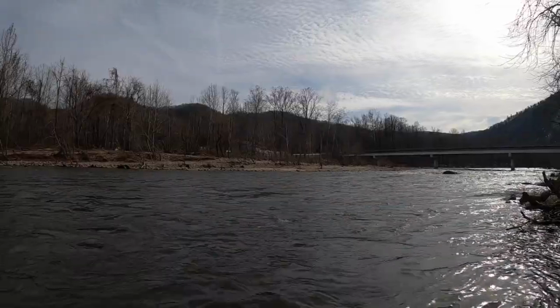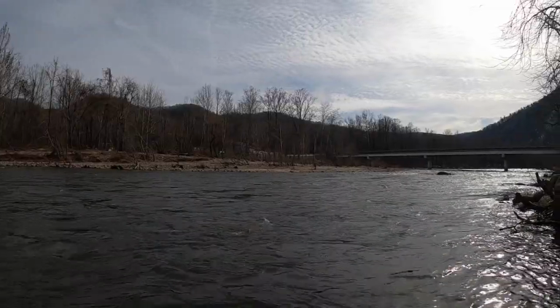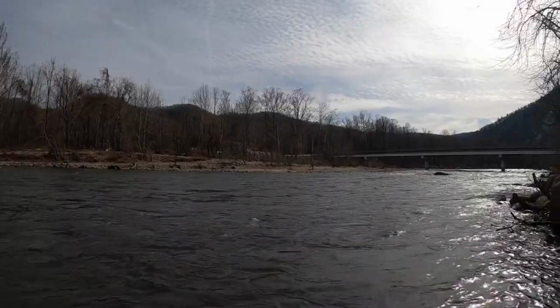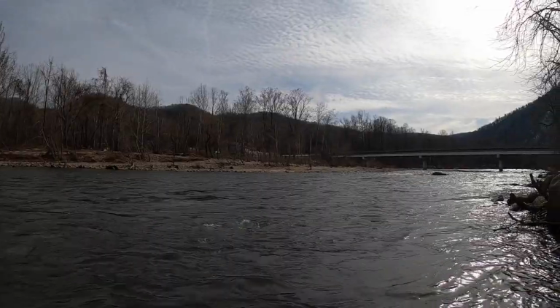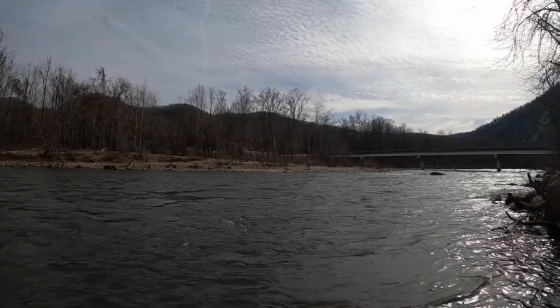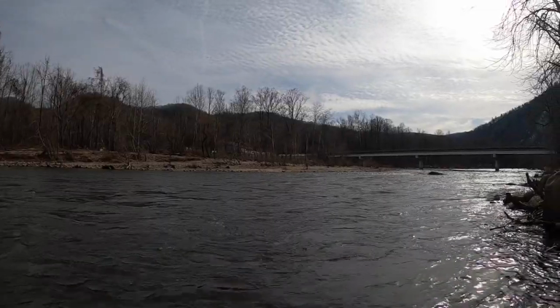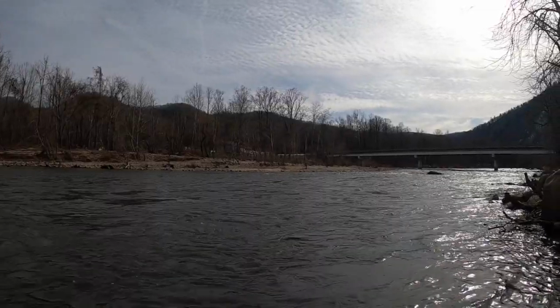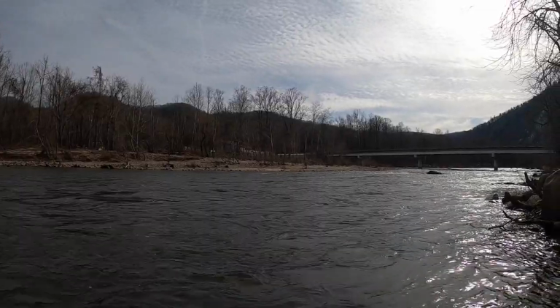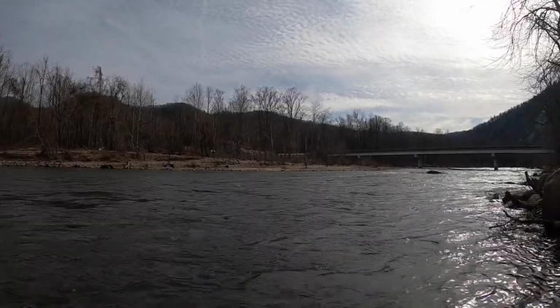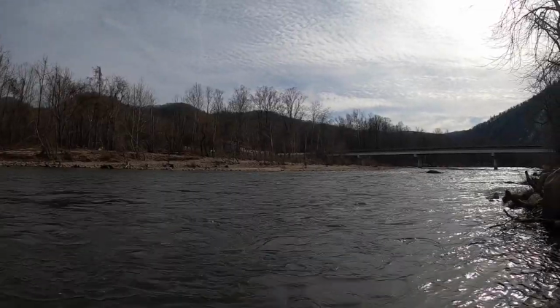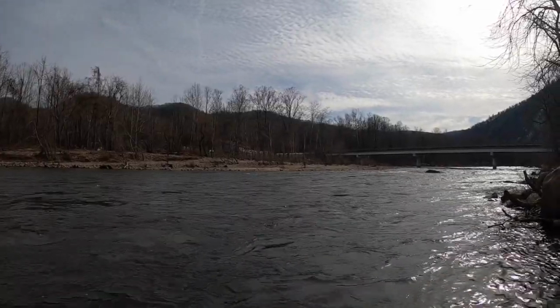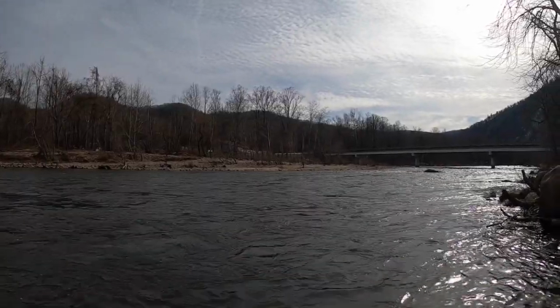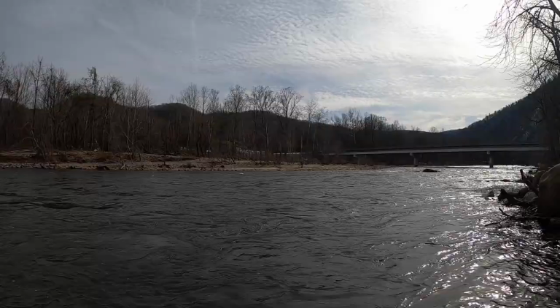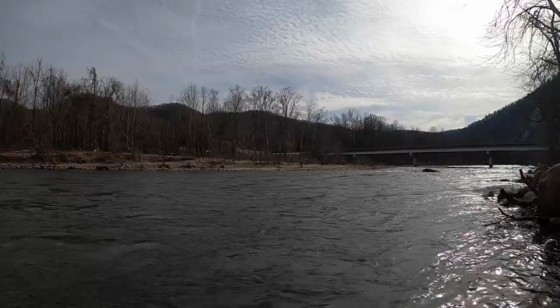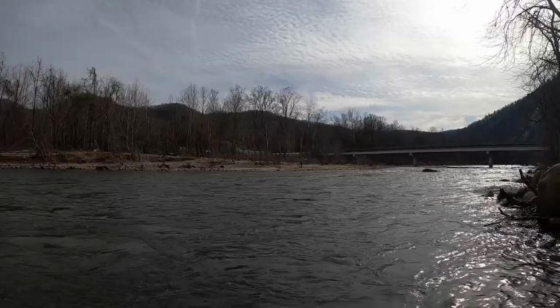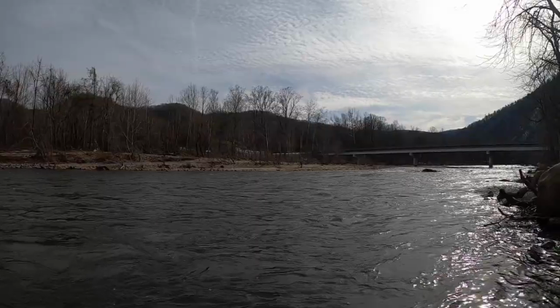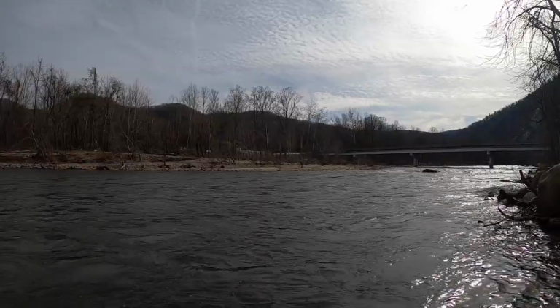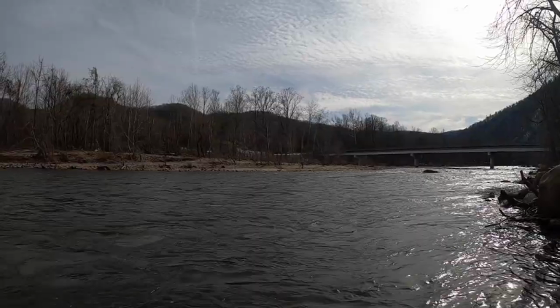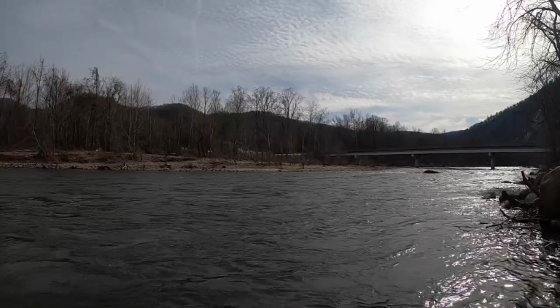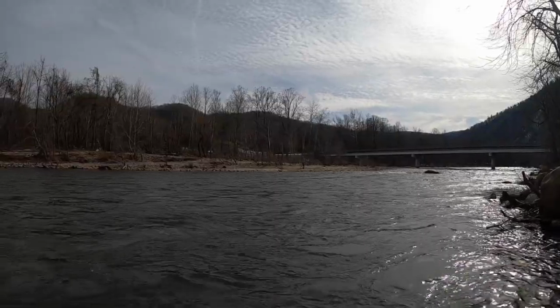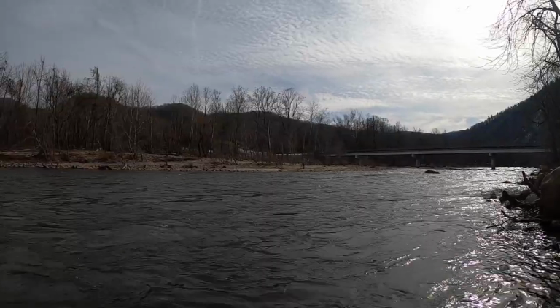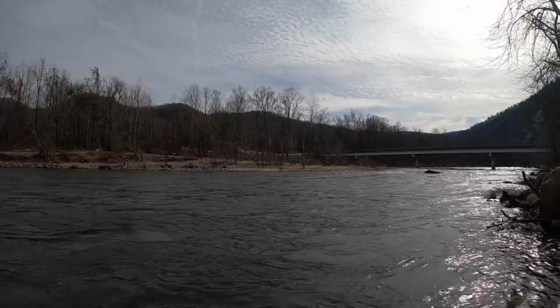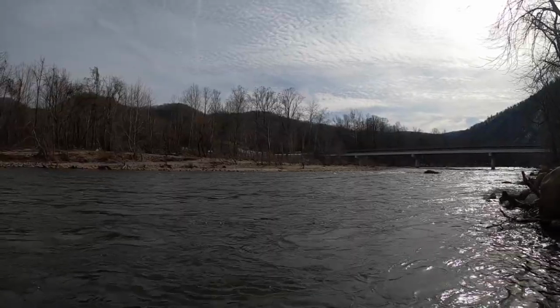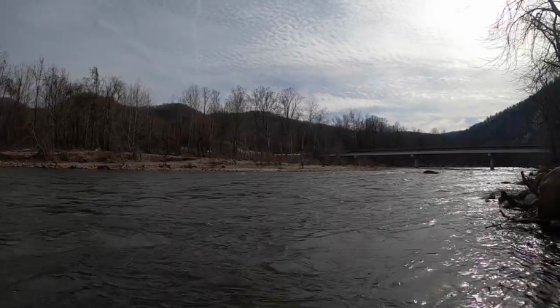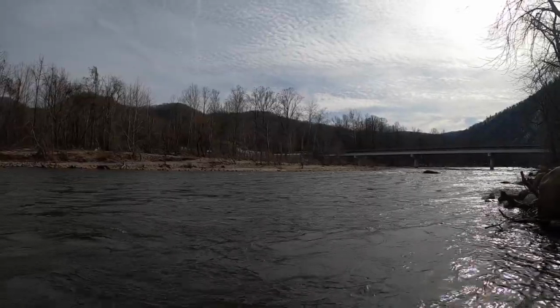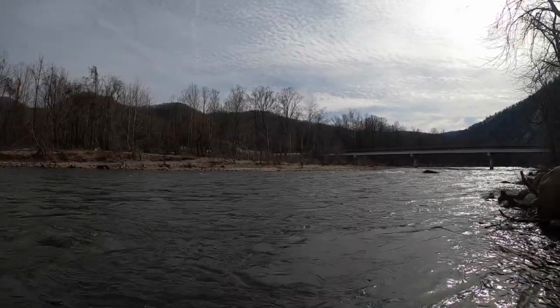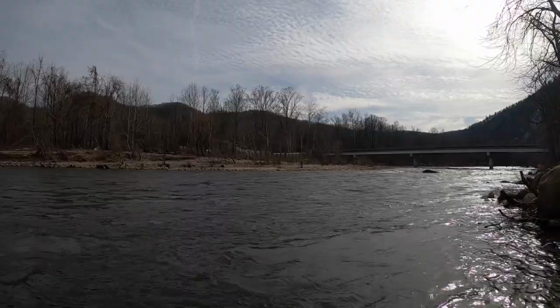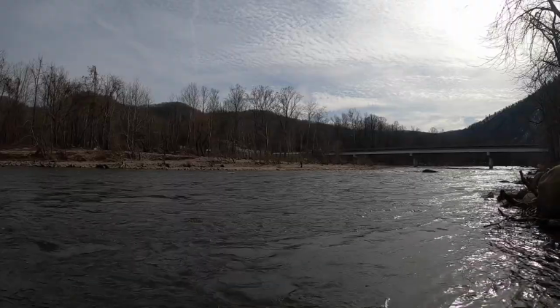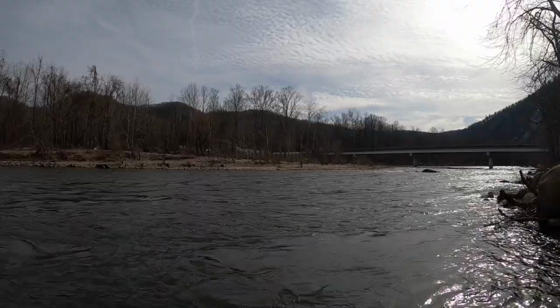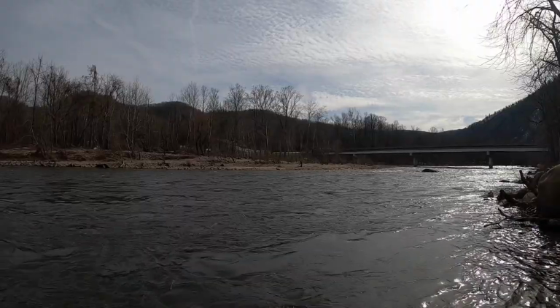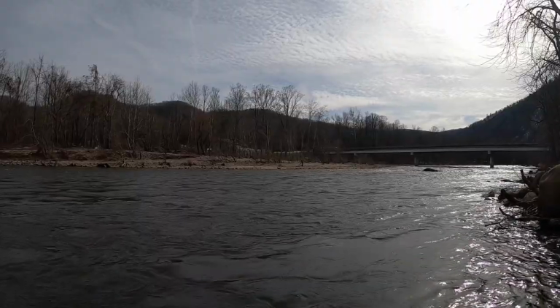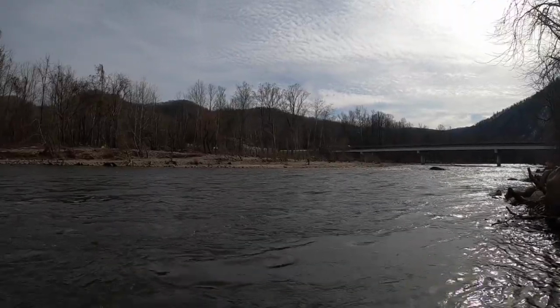We're on the lower Nolichucky River here in Northeast Tennessee. The Nolichucky is one of the region's most popular recreational waterways, seeing thousands of rafters, tubers, kayakers, canoeists, stand-up paddleboarders, and fishermen every year.